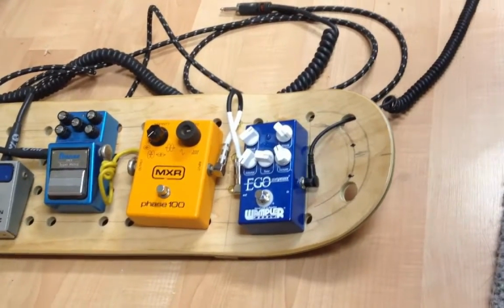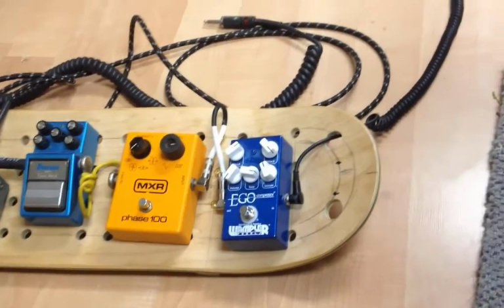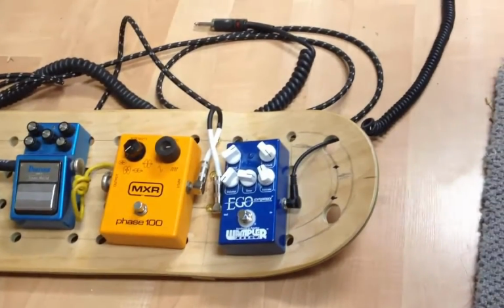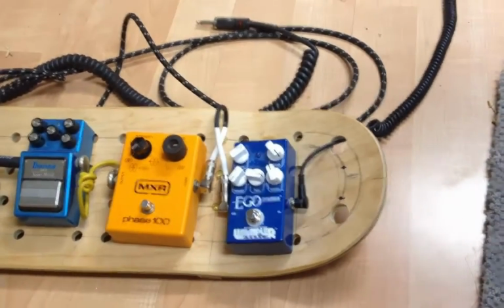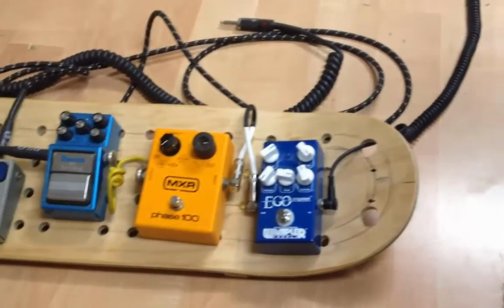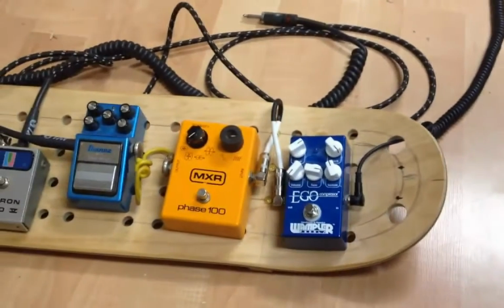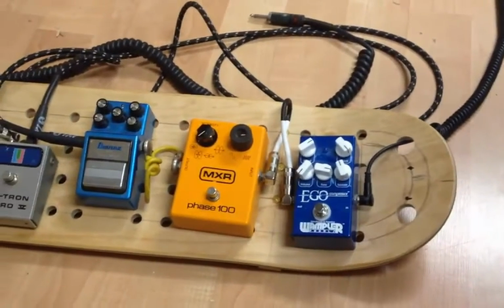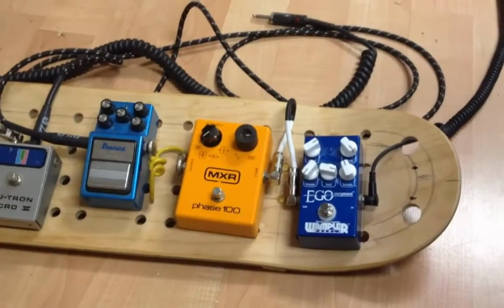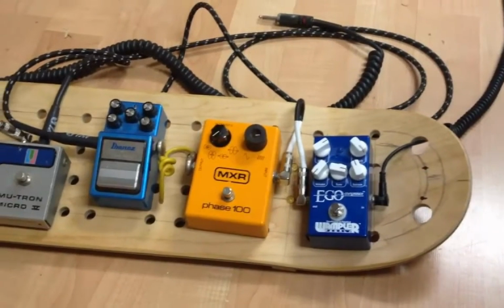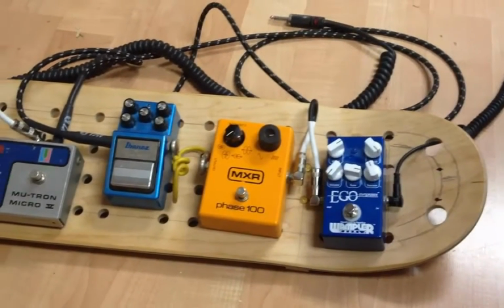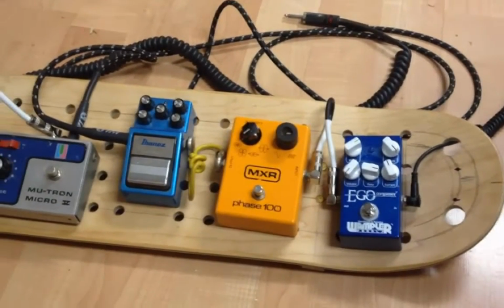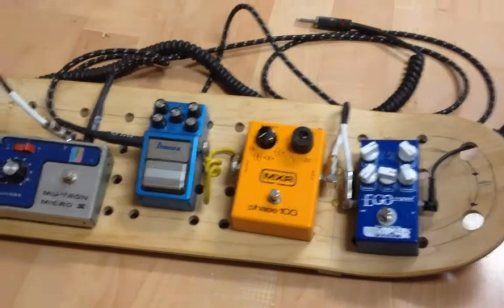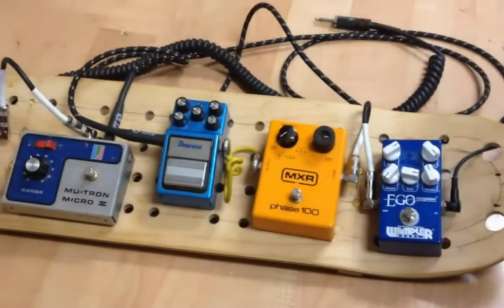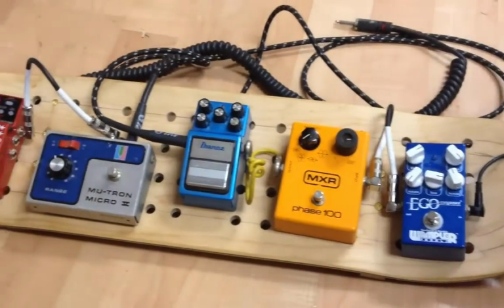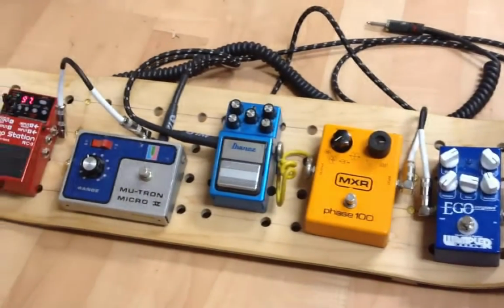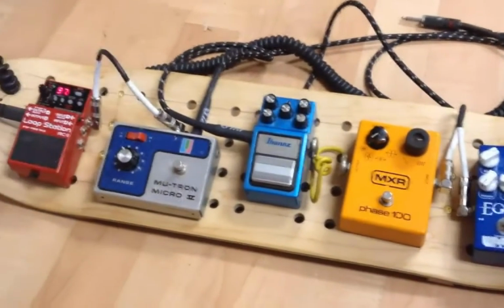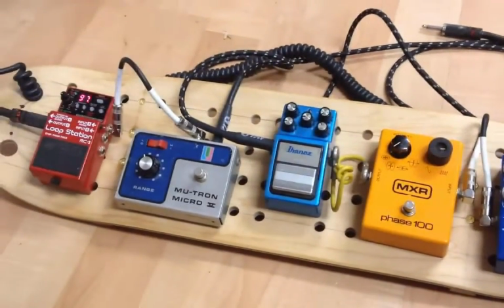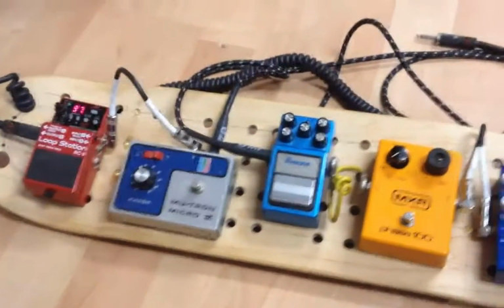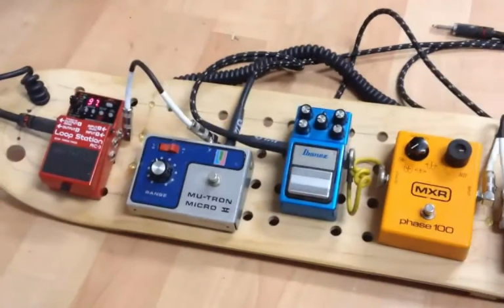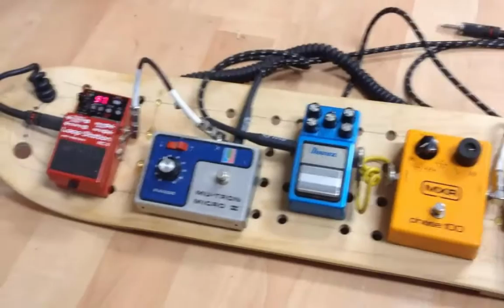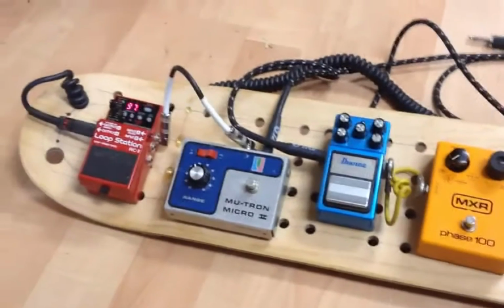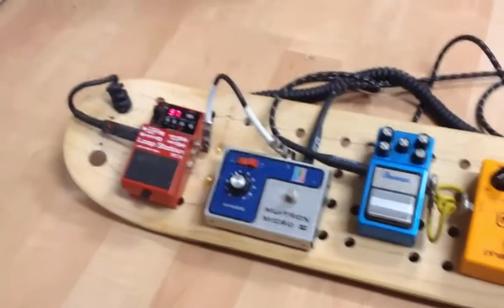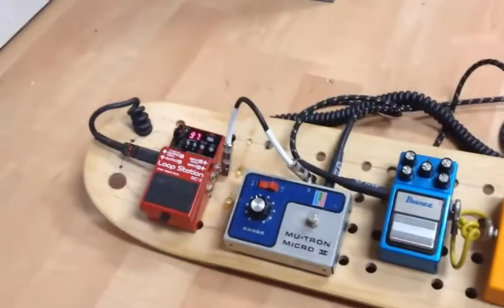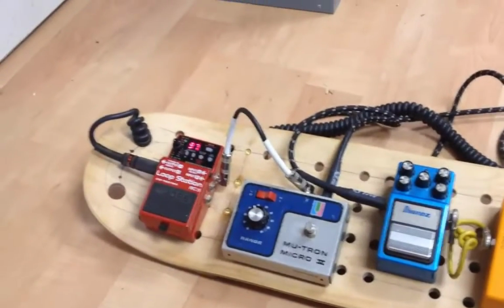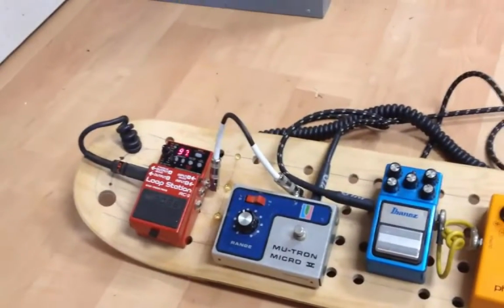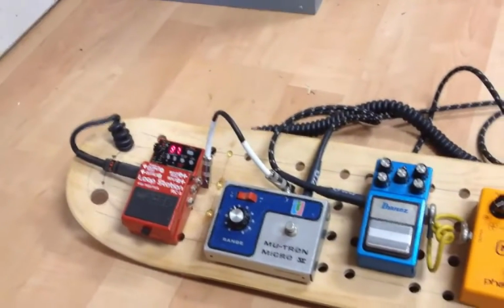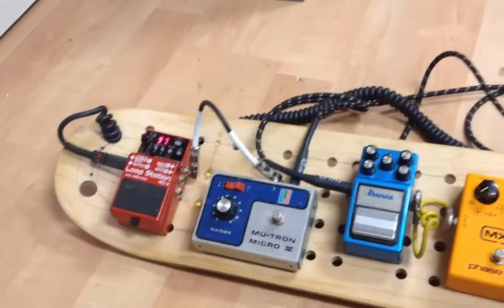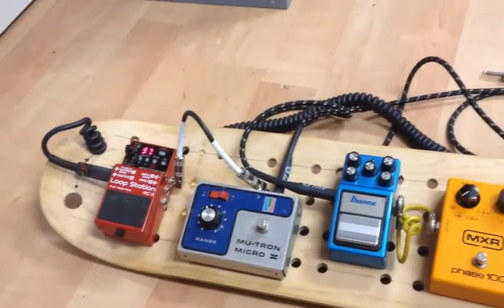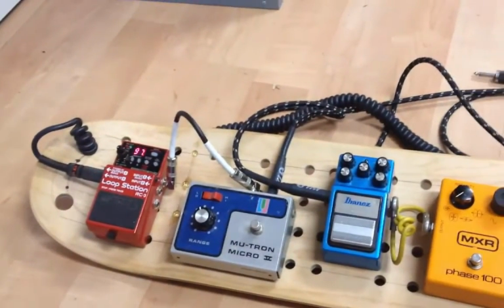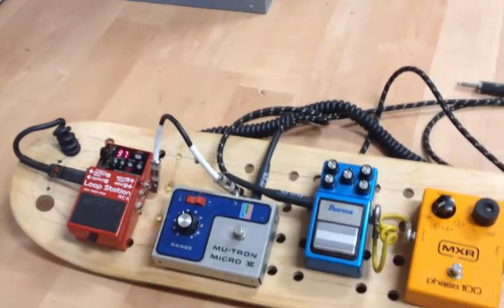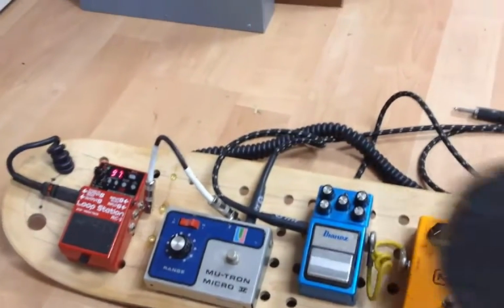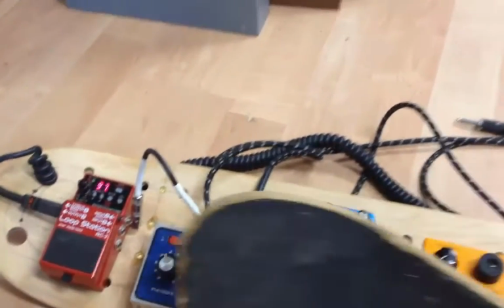Hey everybody, this is my studio floor. You're looking at a pedal board I've made out of a skateboard — actually a brand new skateboard deck. I was going to use an old one.